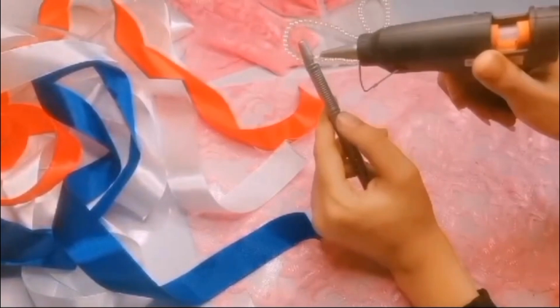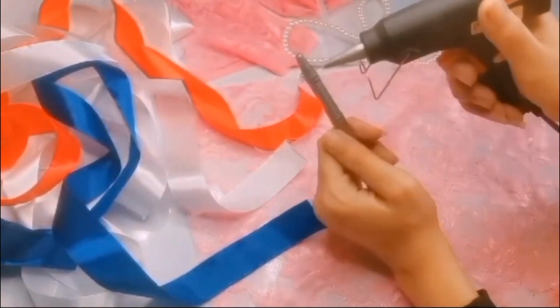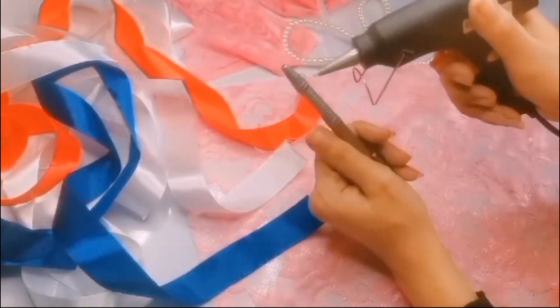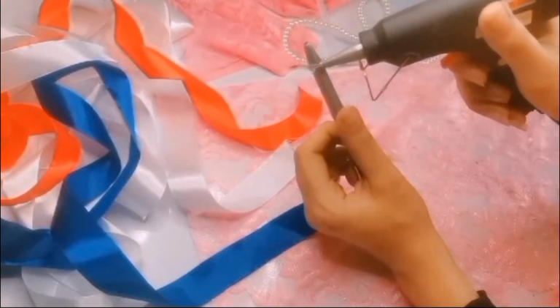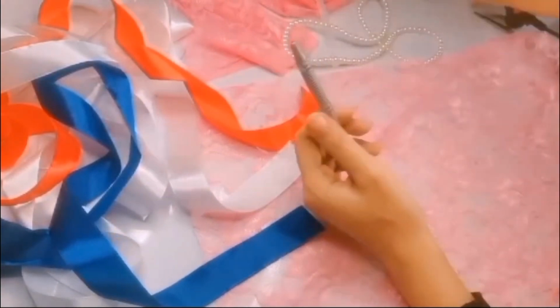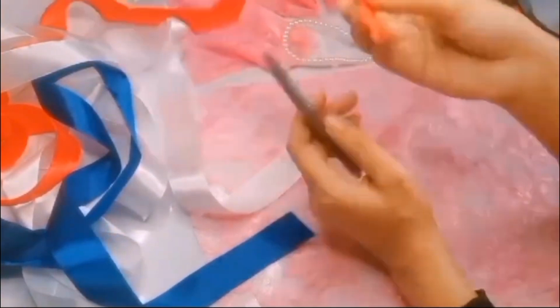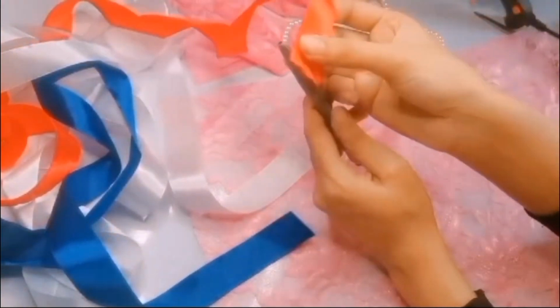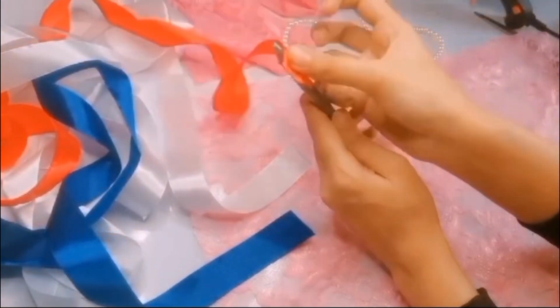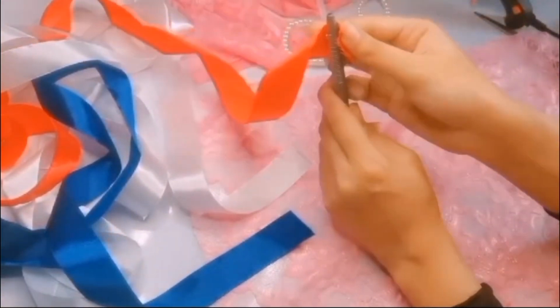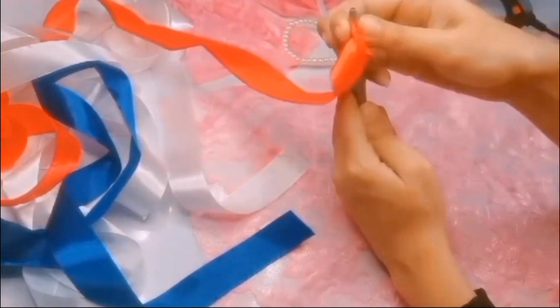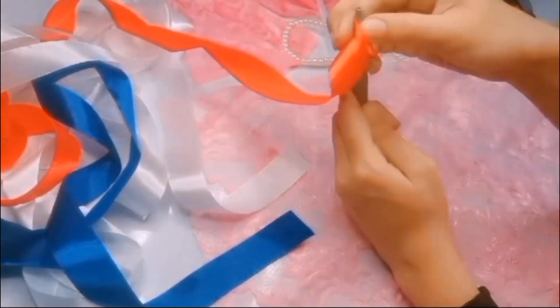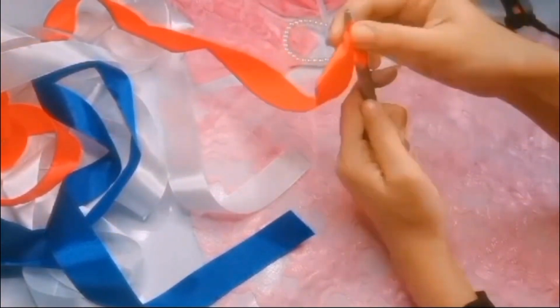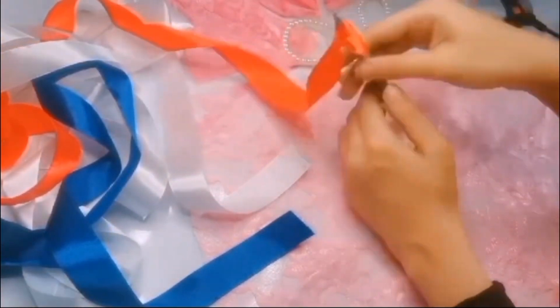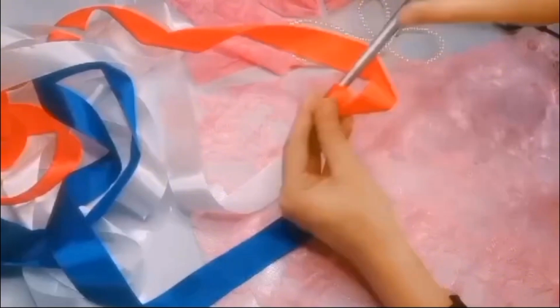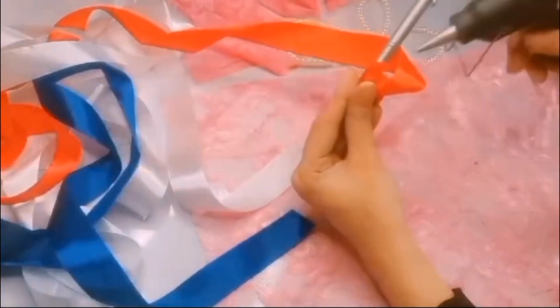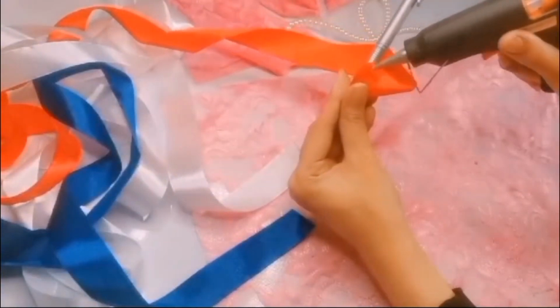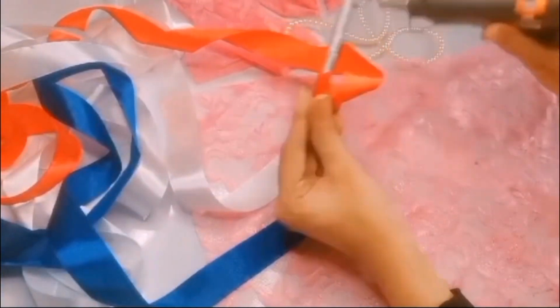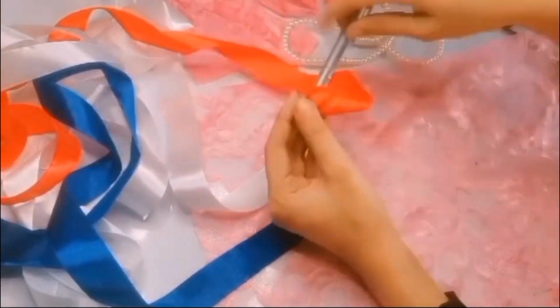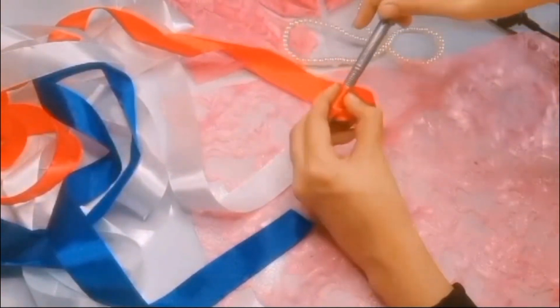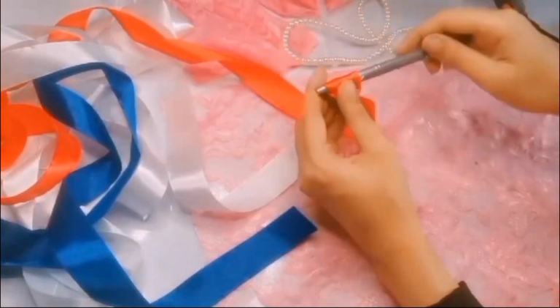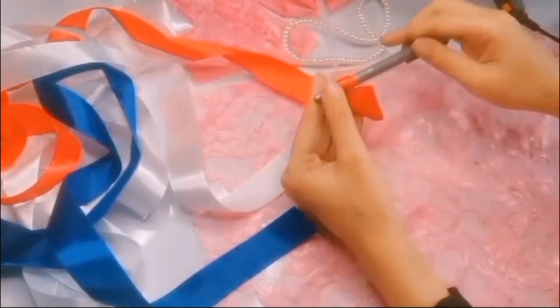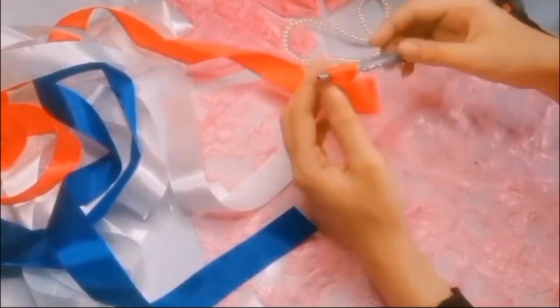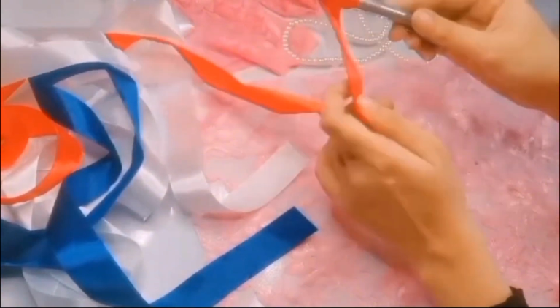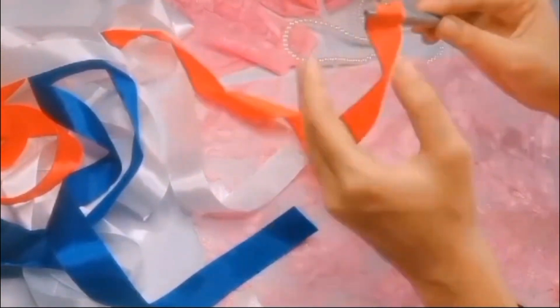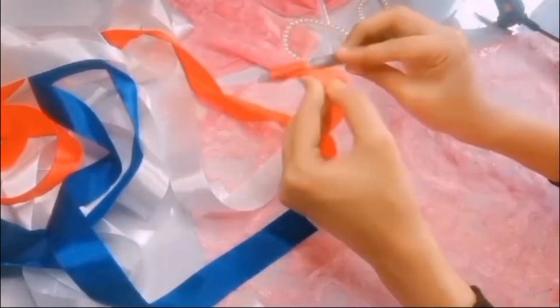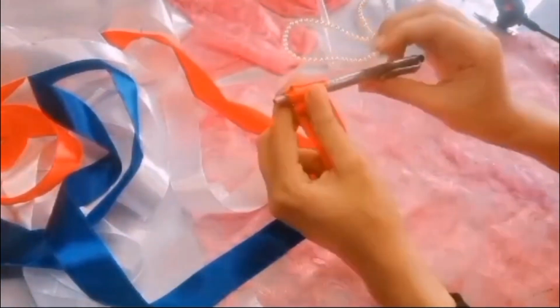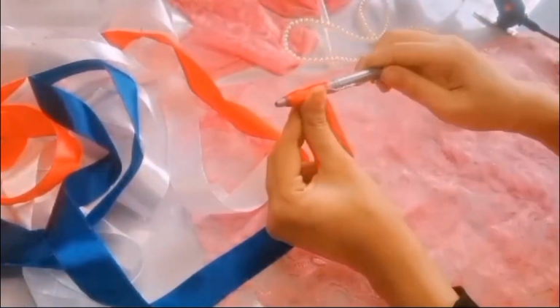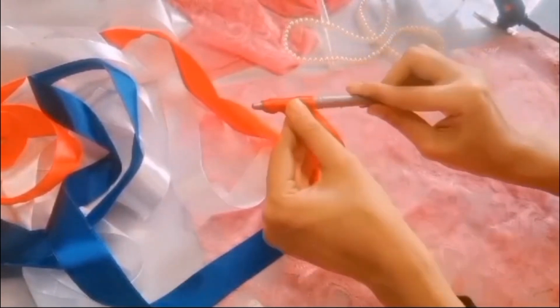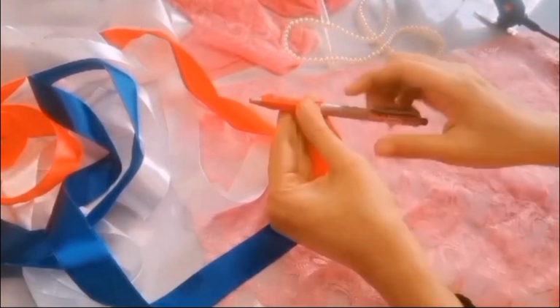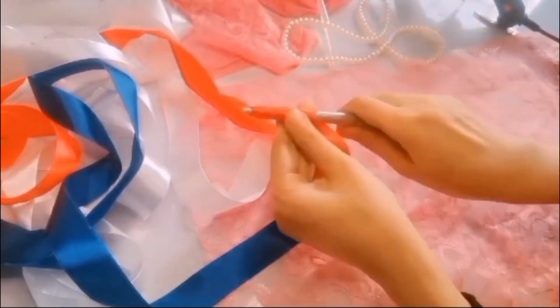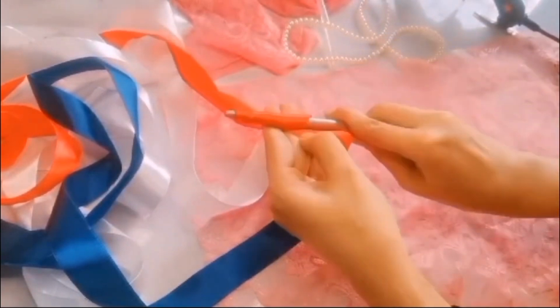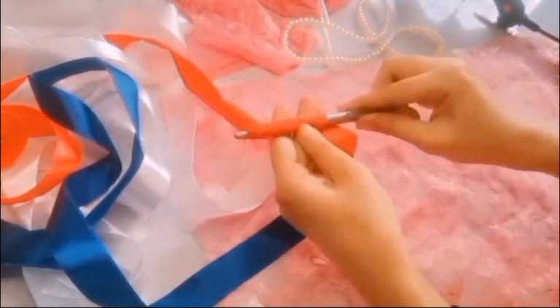Without further delay we will start this video. First we have taken a ball pen and covered it with ribbon. Since this is a makeup pen, red color is best, so we covered it with red ribbon.